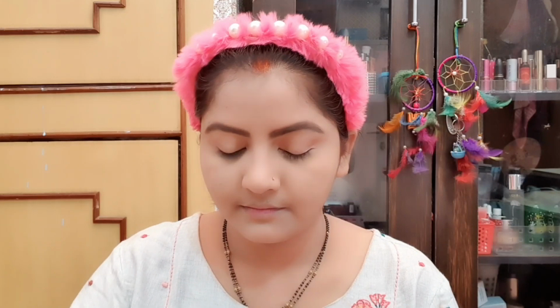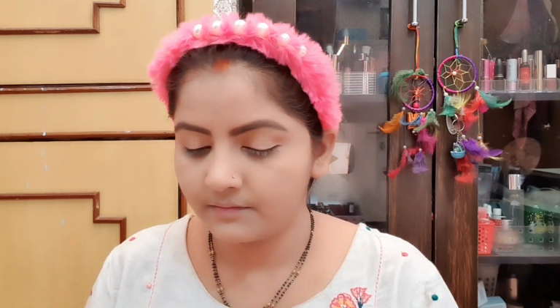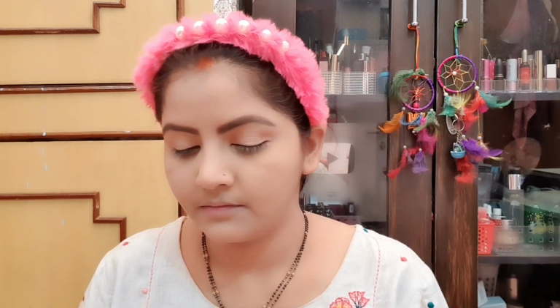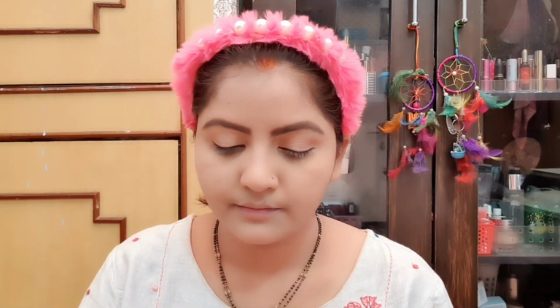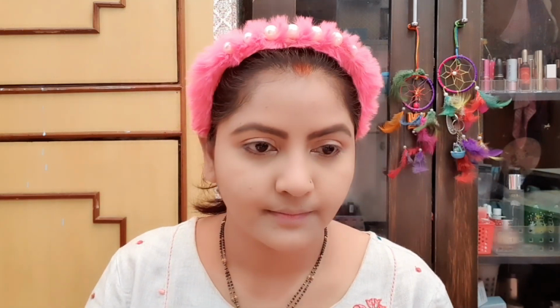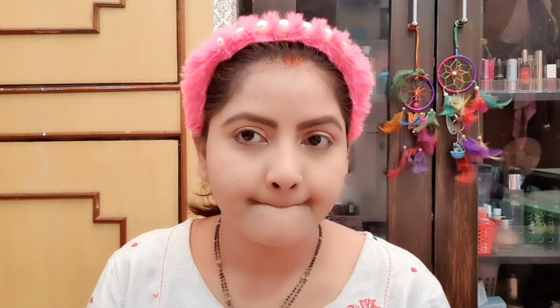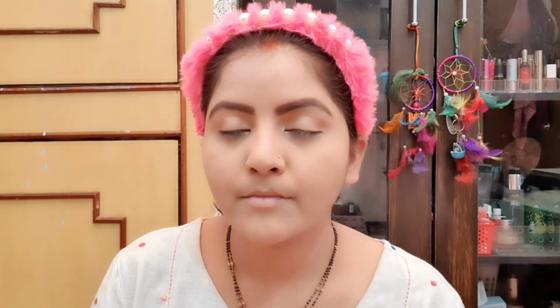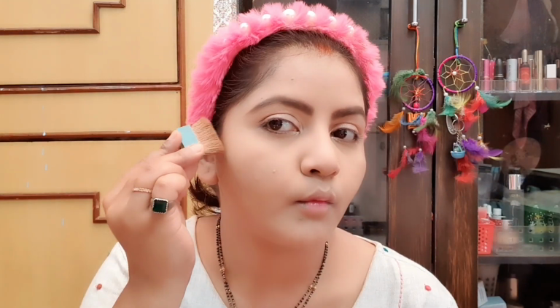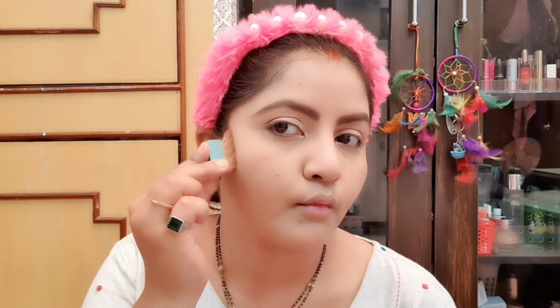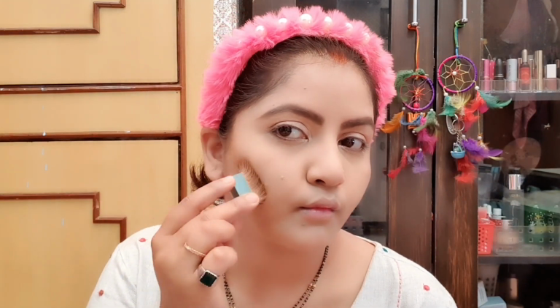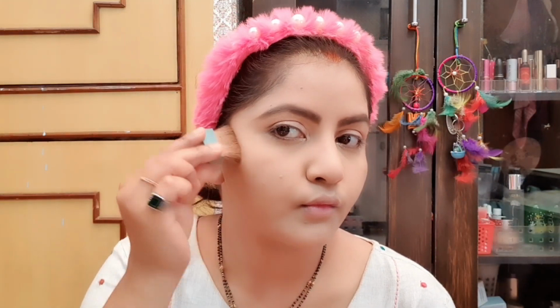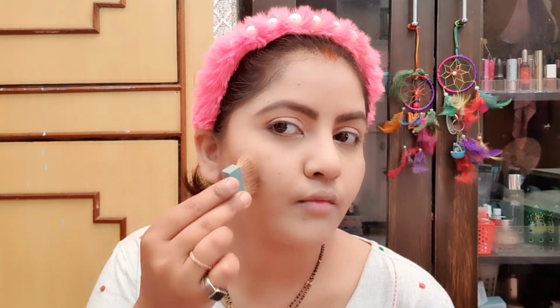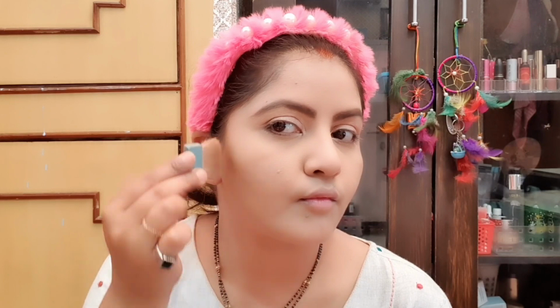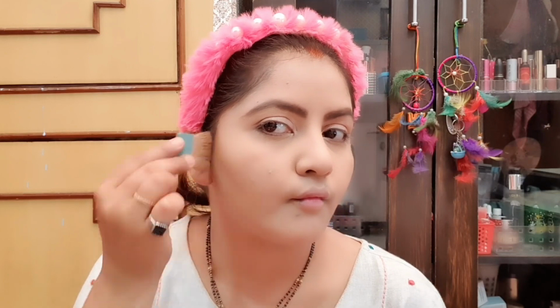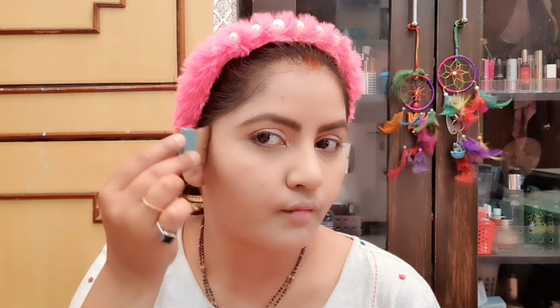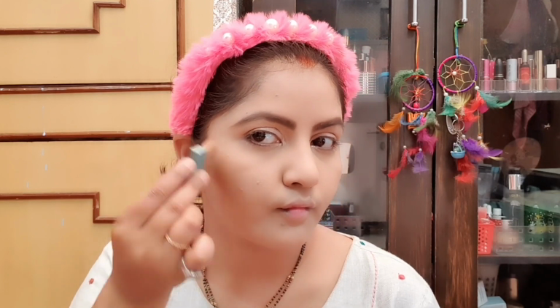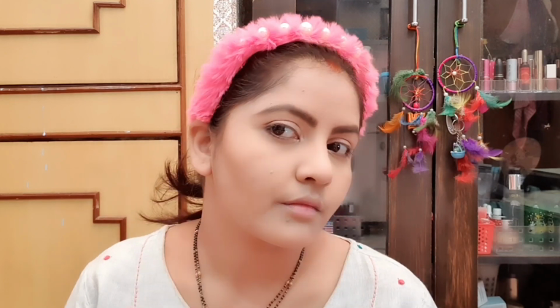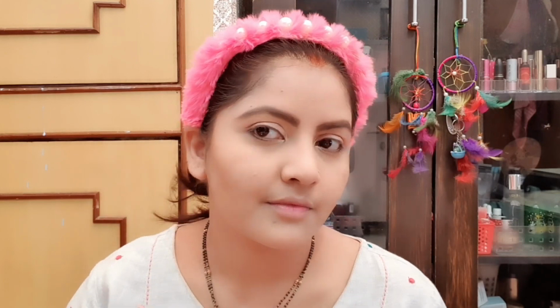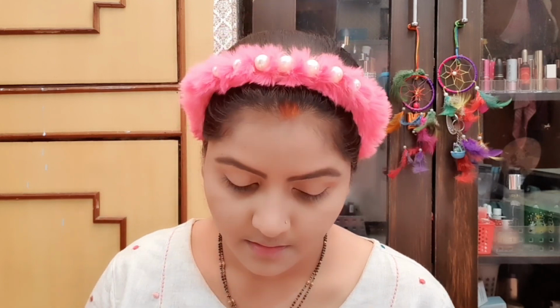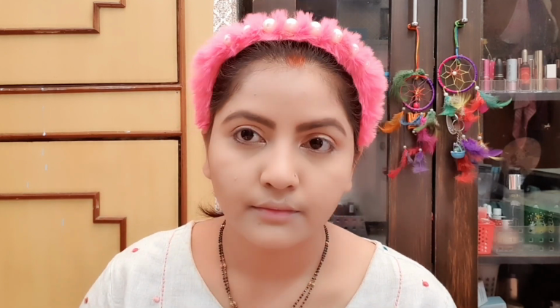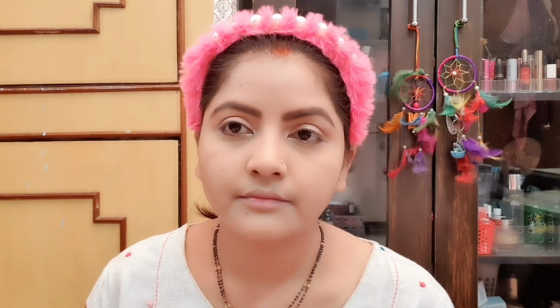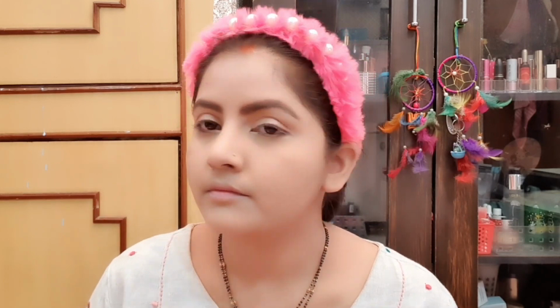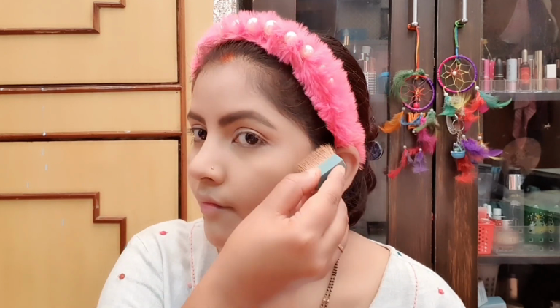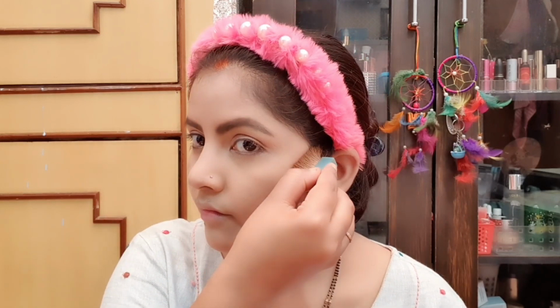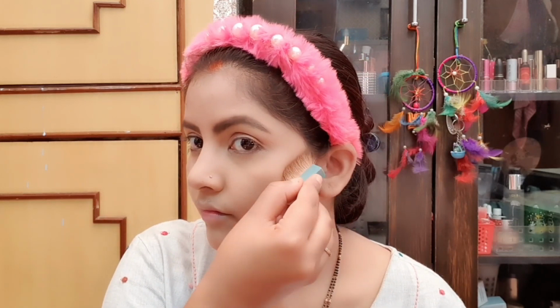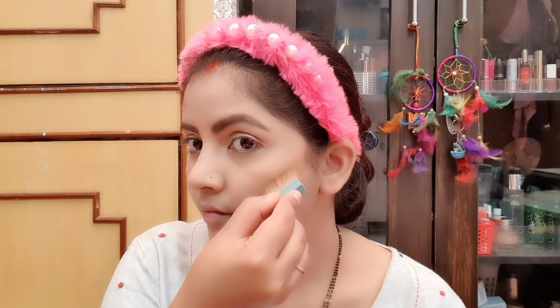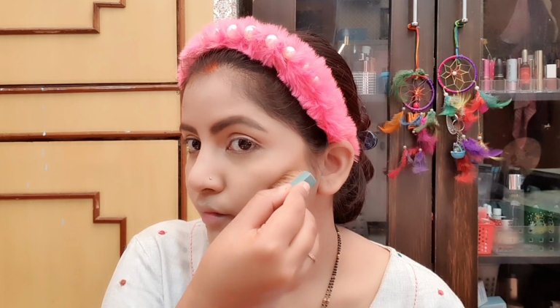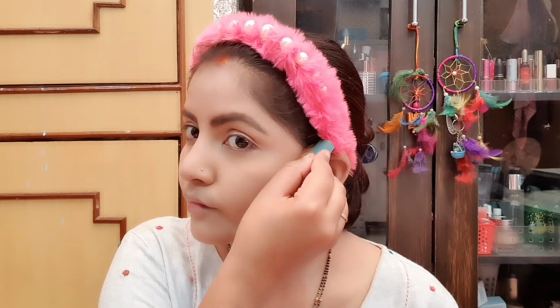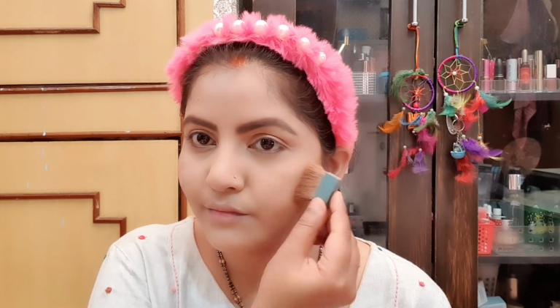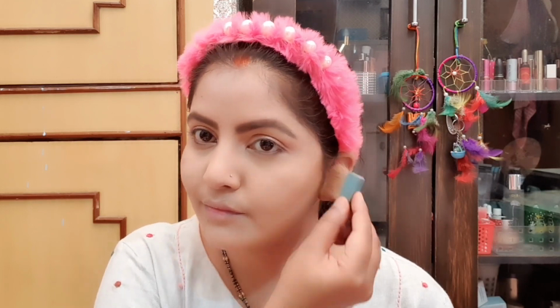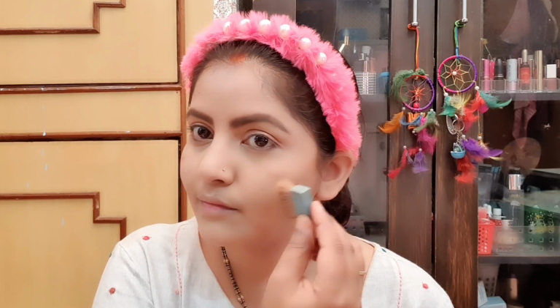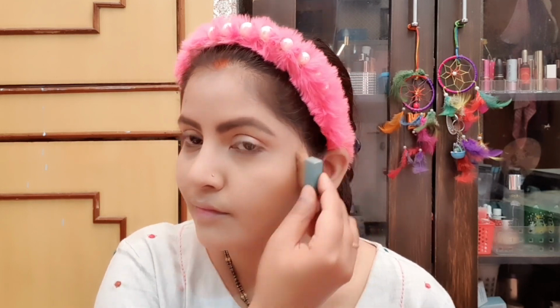Now I am taking the Hula Bronzer, which can be used for contouring. It gives sharp features. I am showing you the application in an easy and fast motion so you can see the main steps in makeup easily.